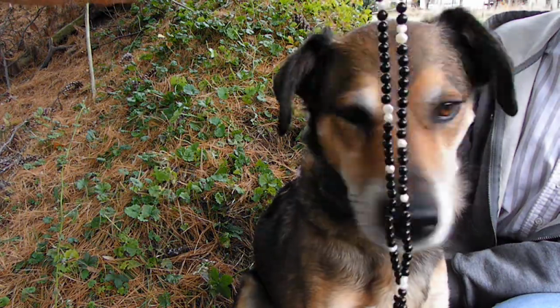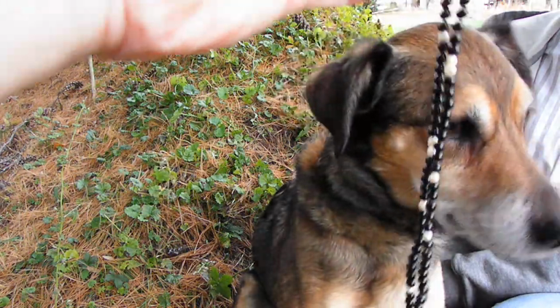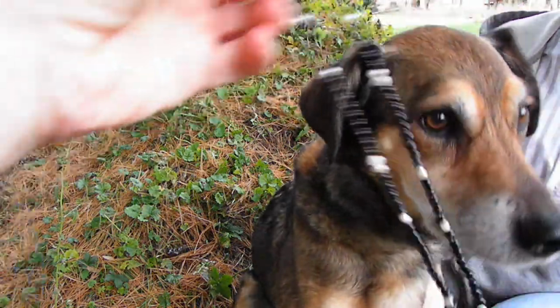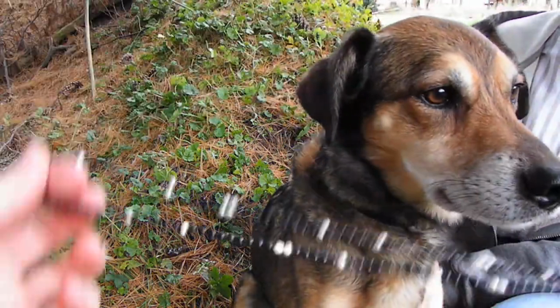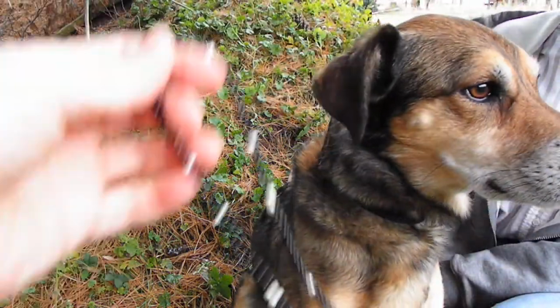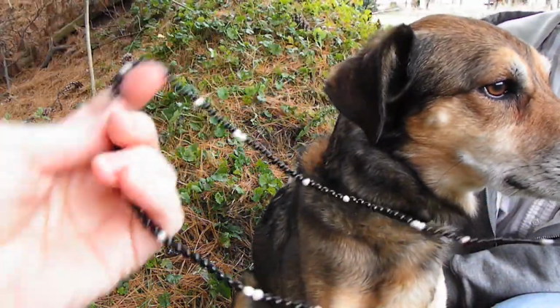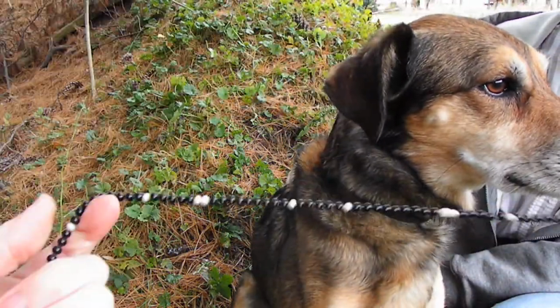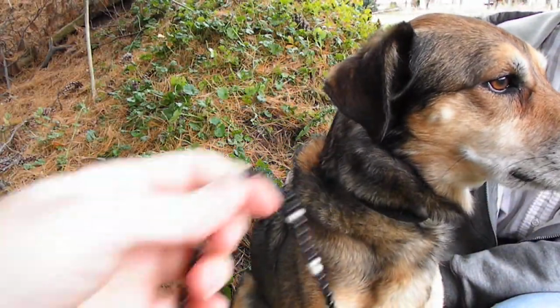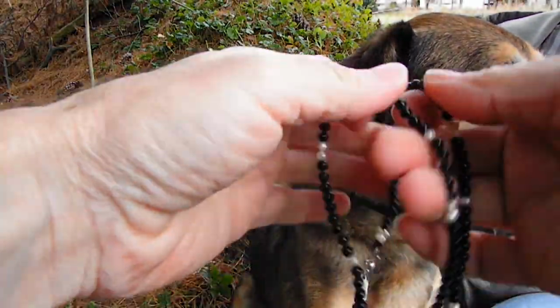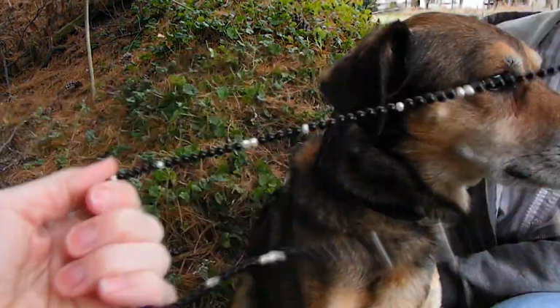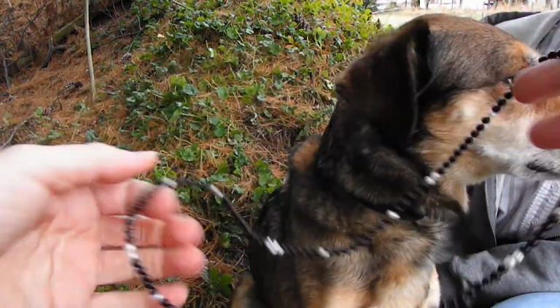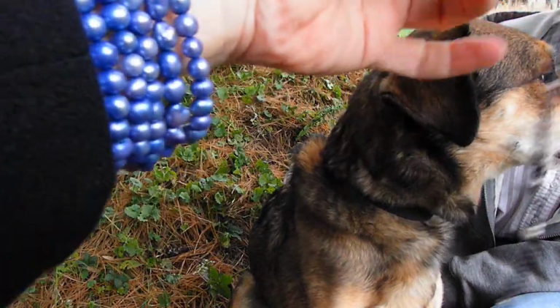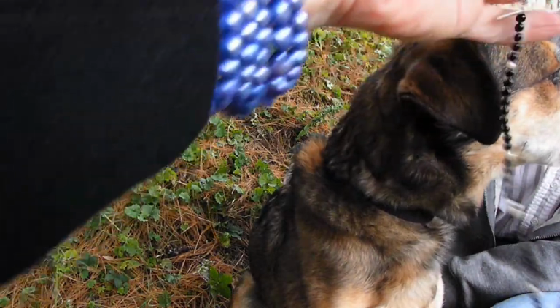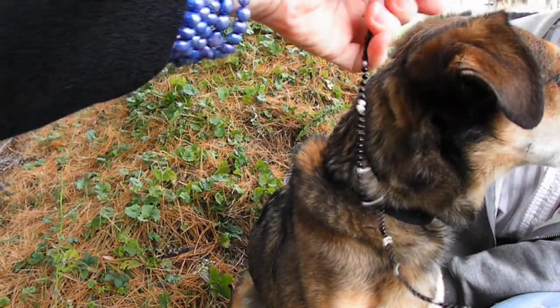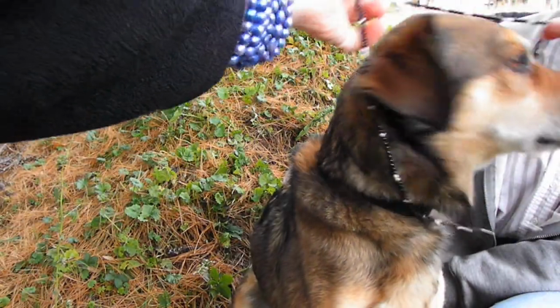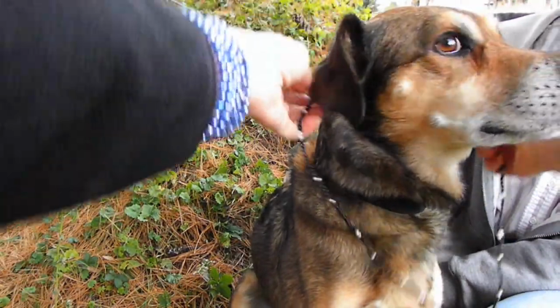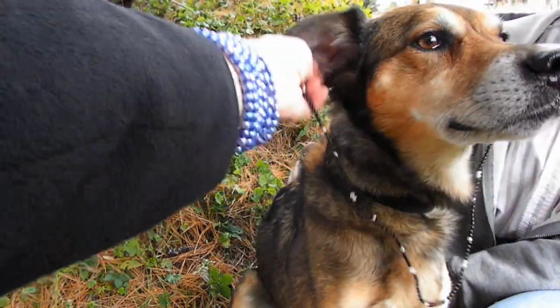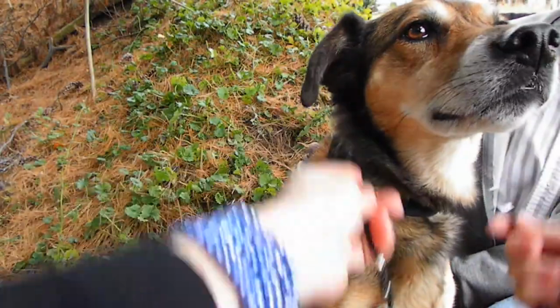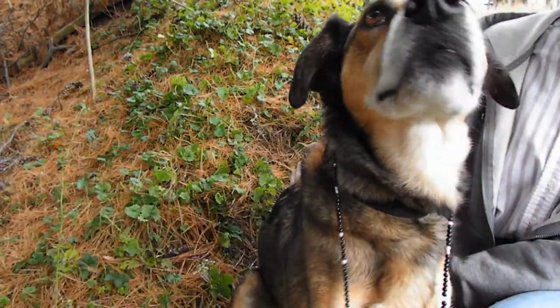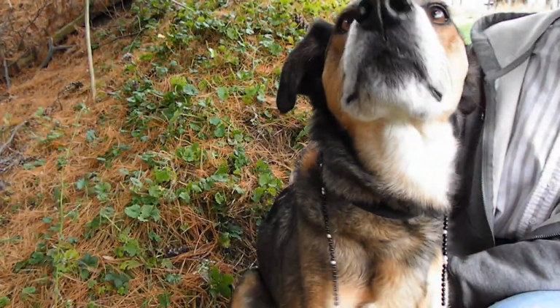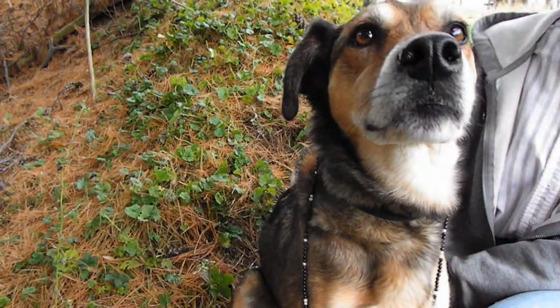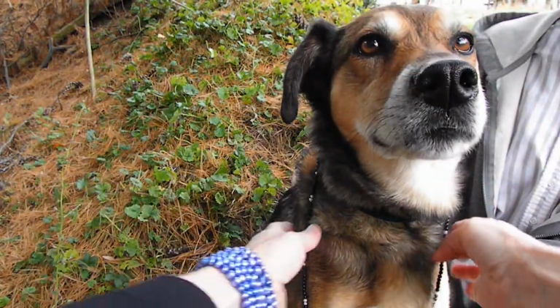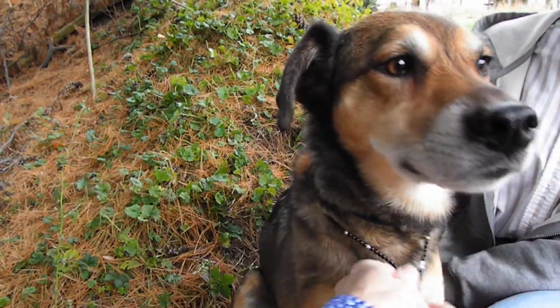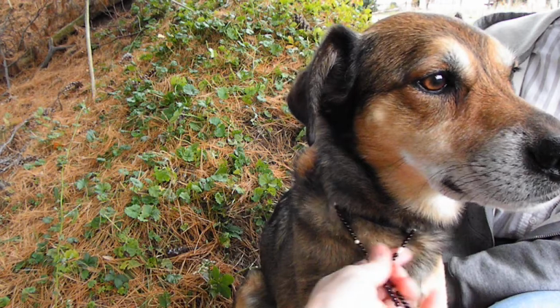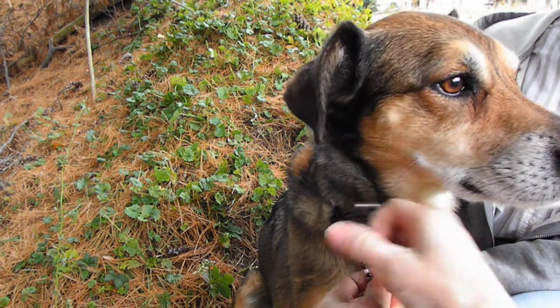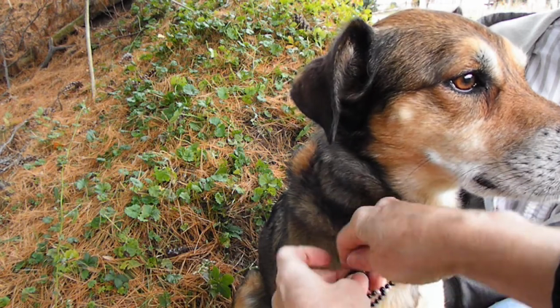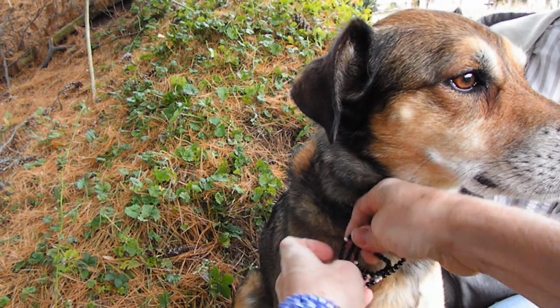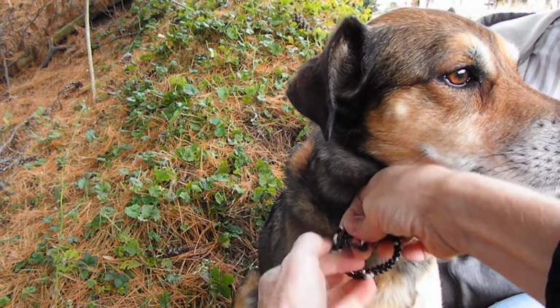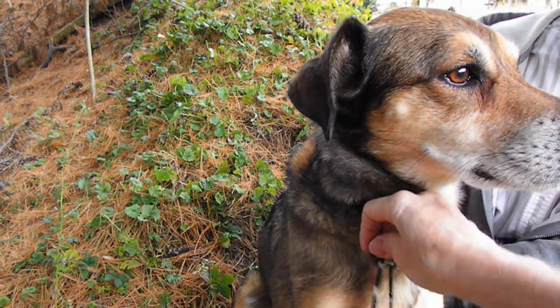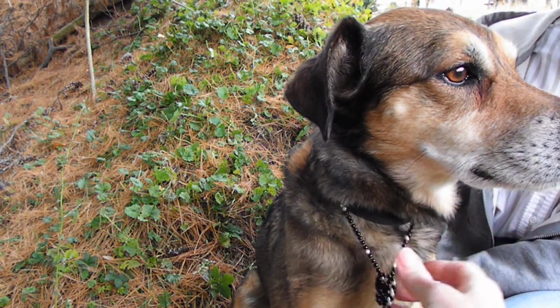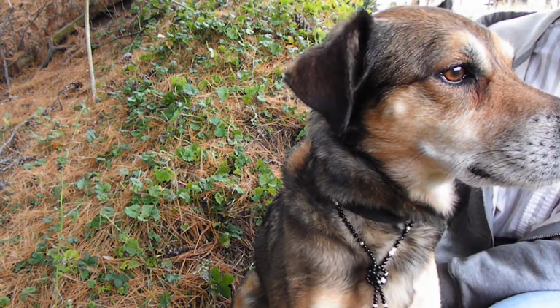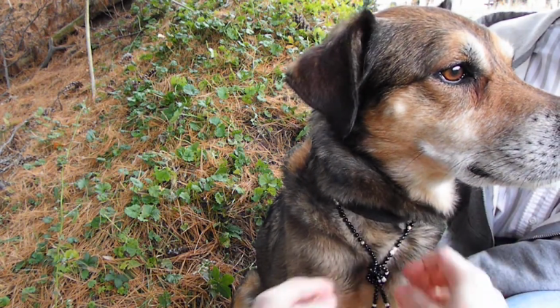Lola, look! This is a regular double-length necklace. I can put it around Lola and she can have this long look, or we can knot it for Lola and she can look really snazzy.